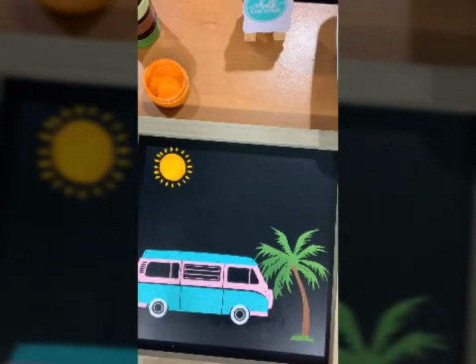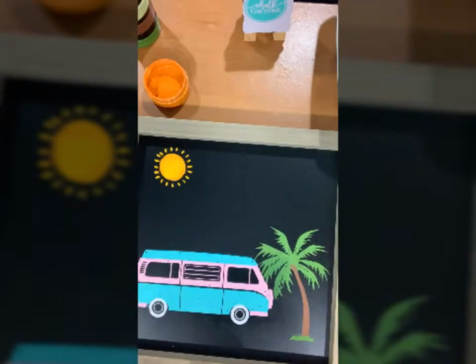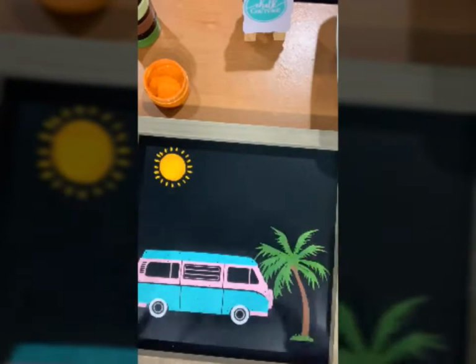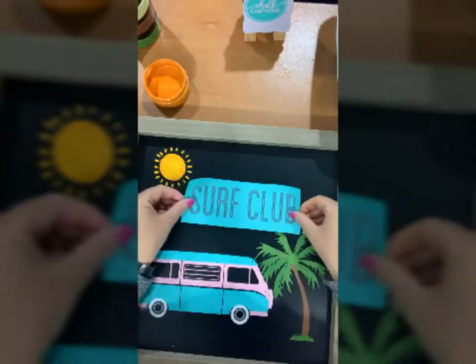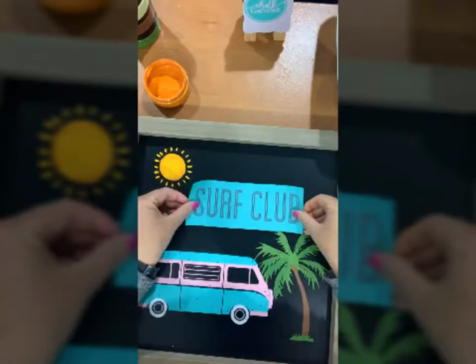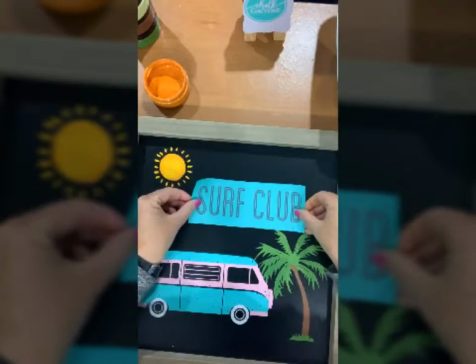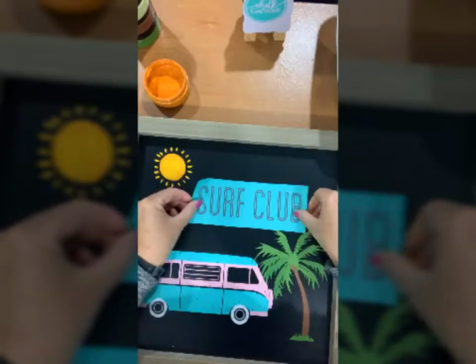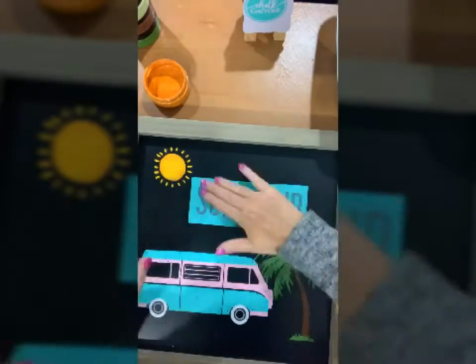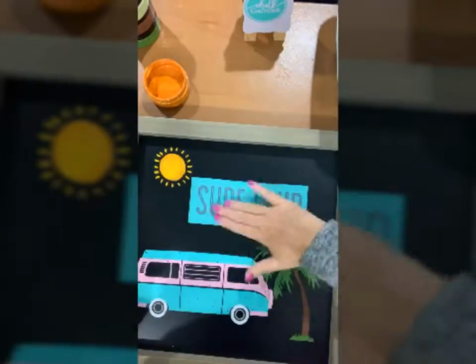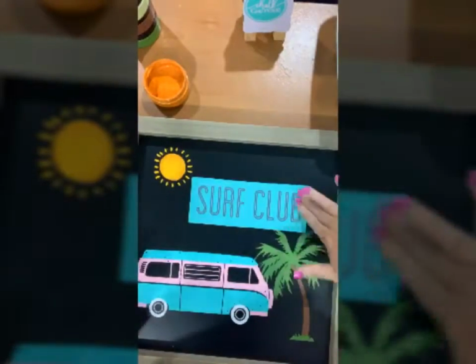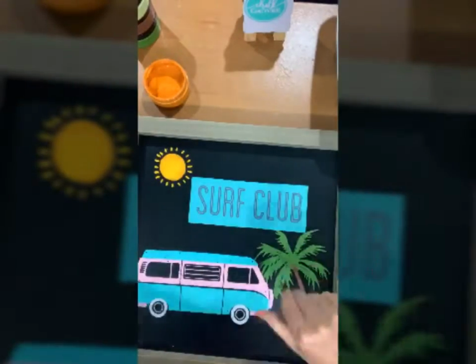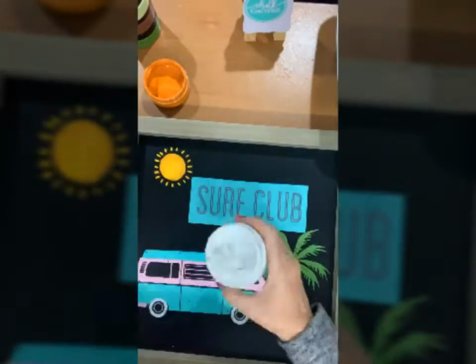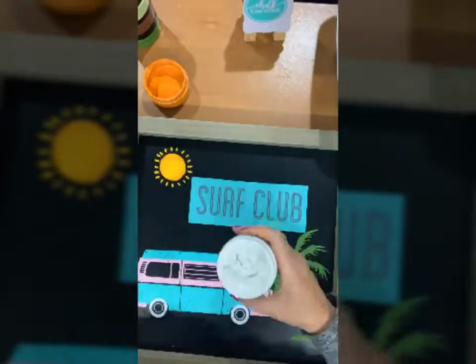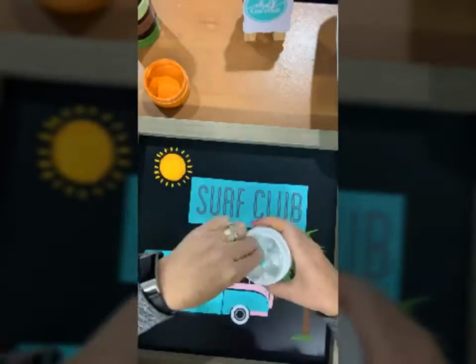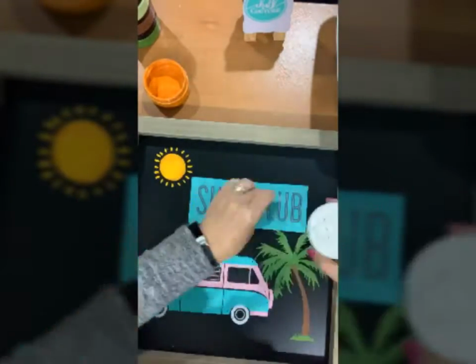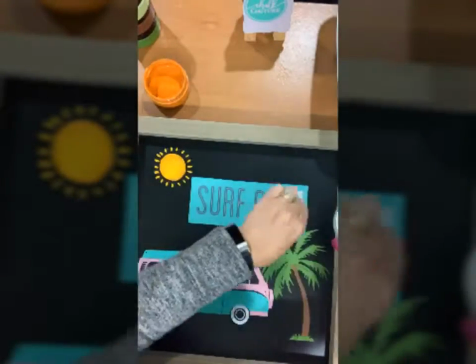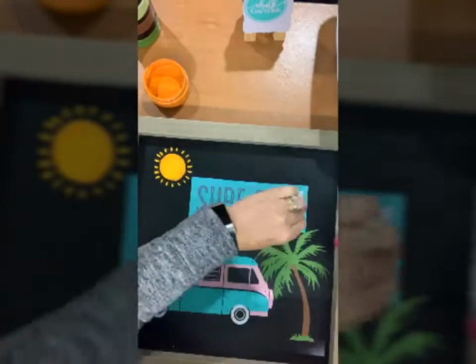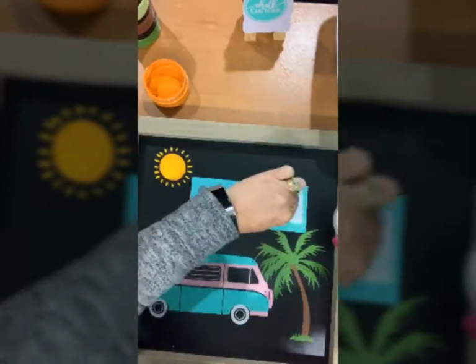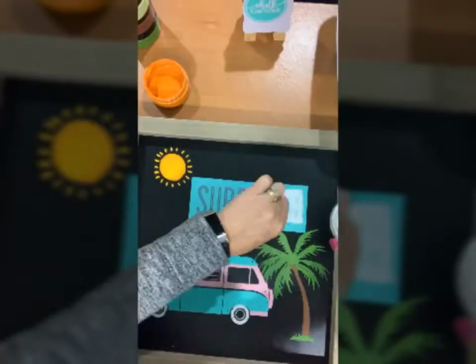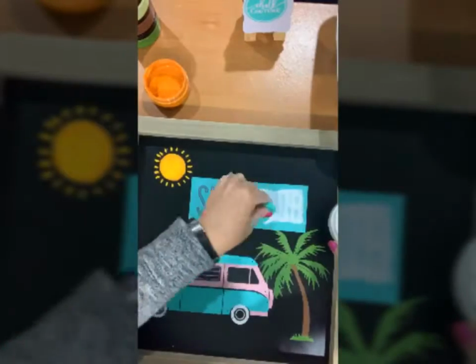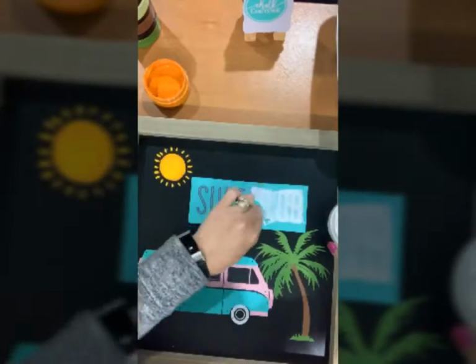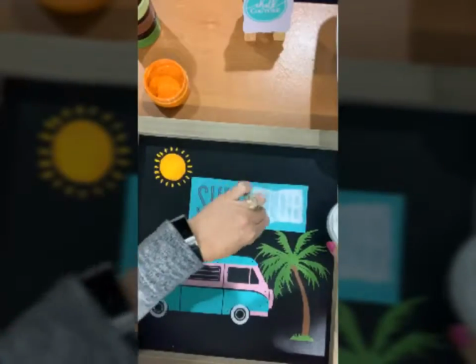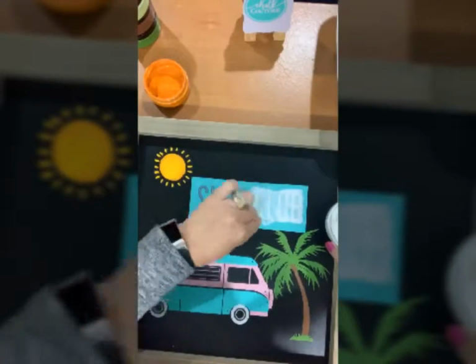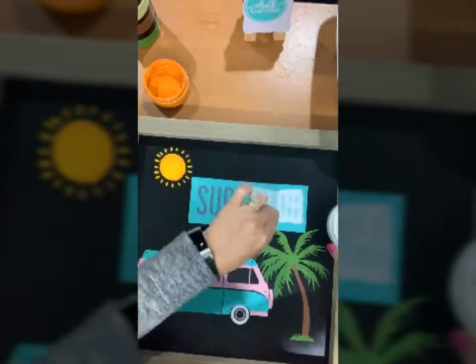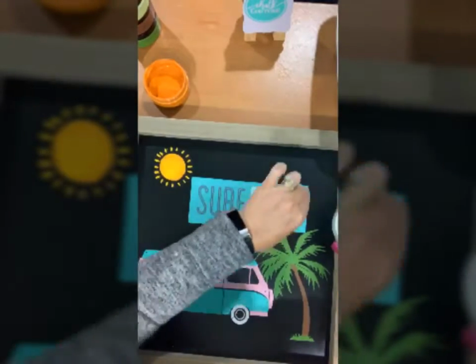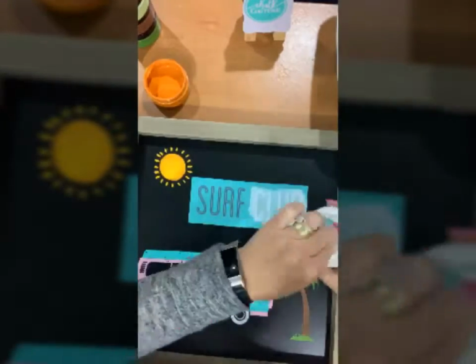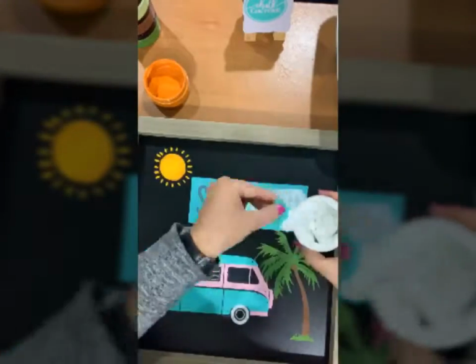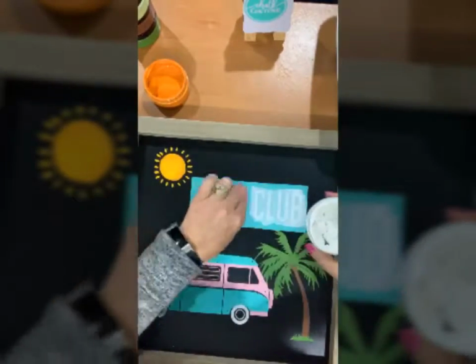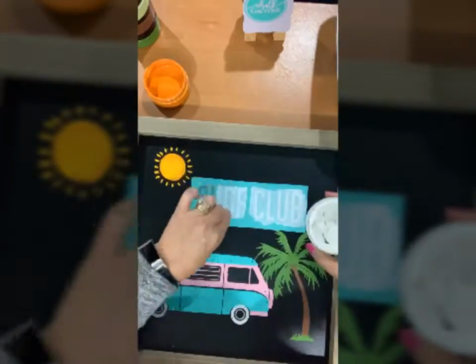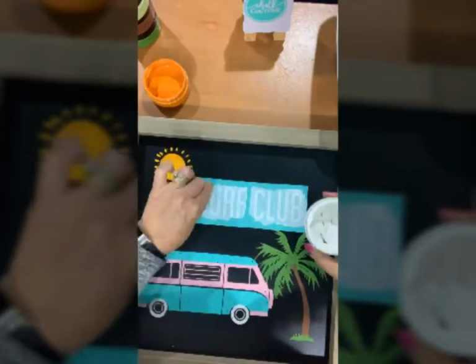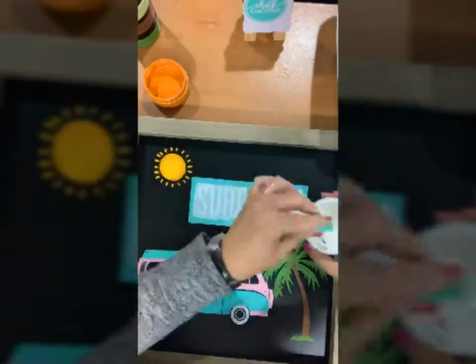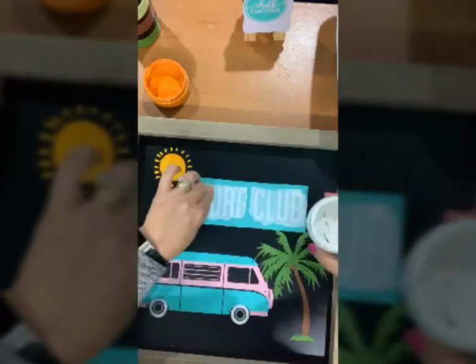As that dries, now I'm going to work on my letters and I'm going to use bright white for those because I really like how it stands out. I'm just spreading that again and I'm going to squeegee off all of the extras.